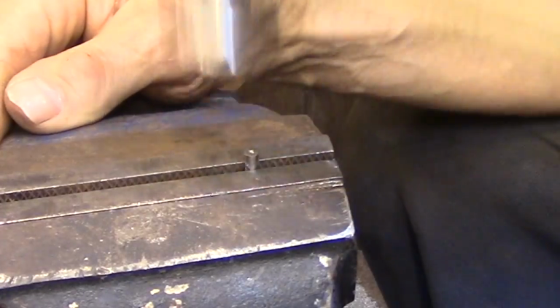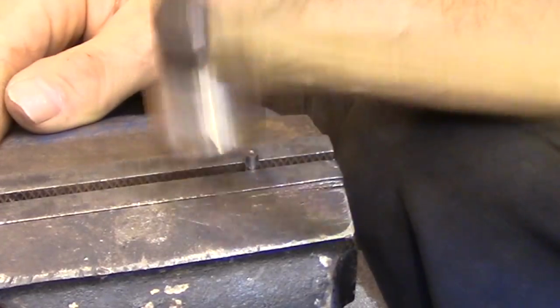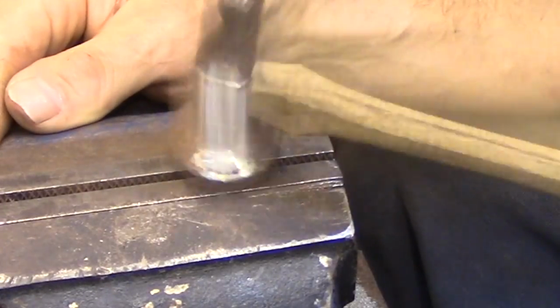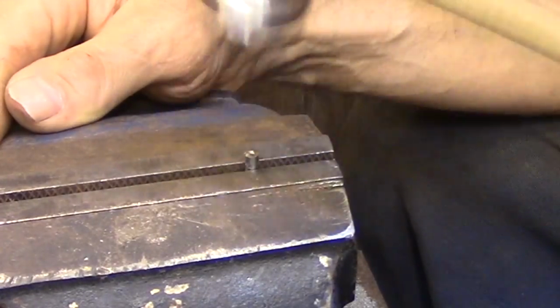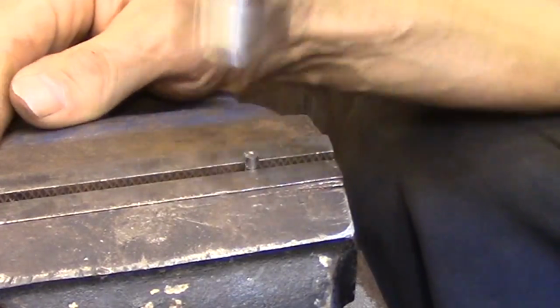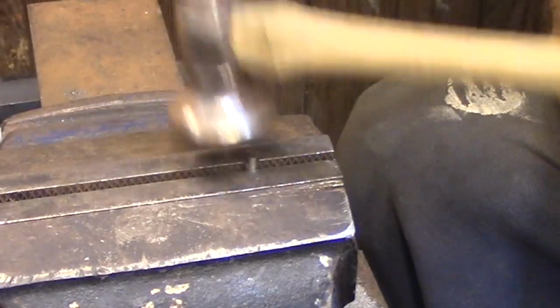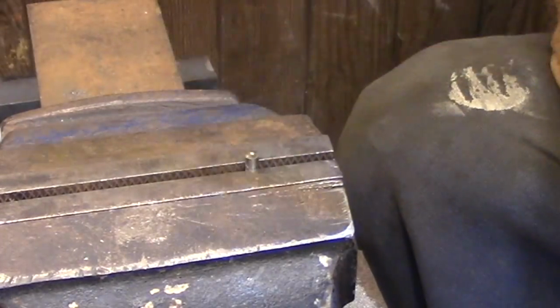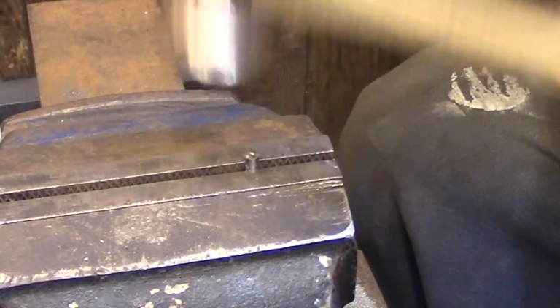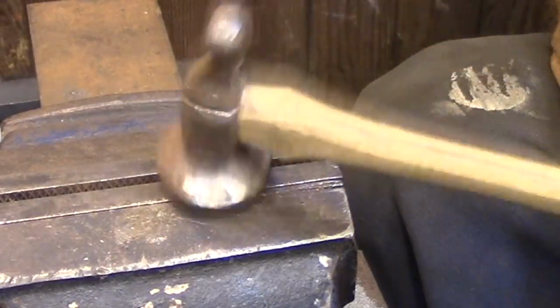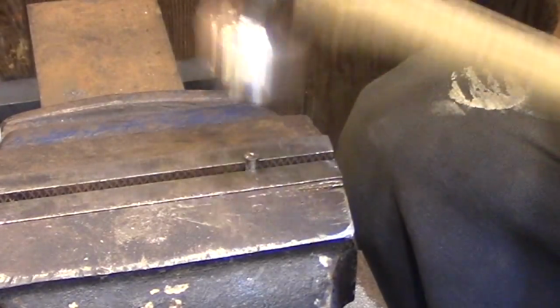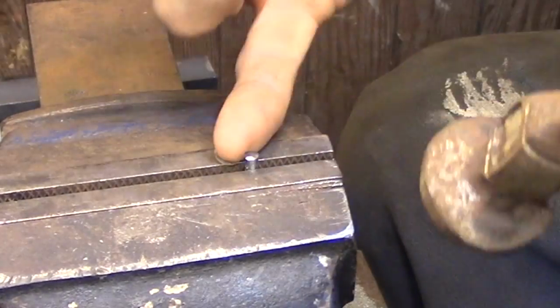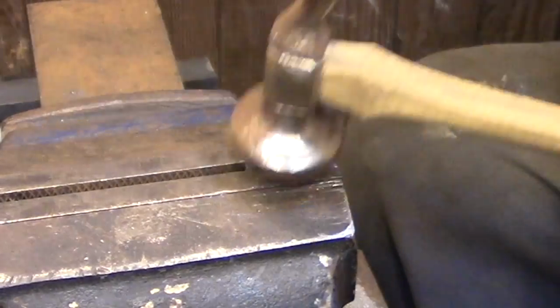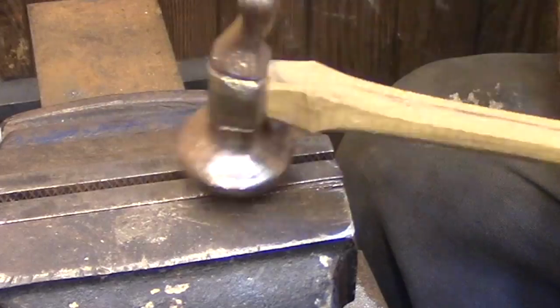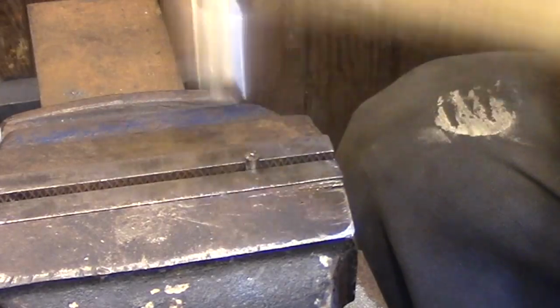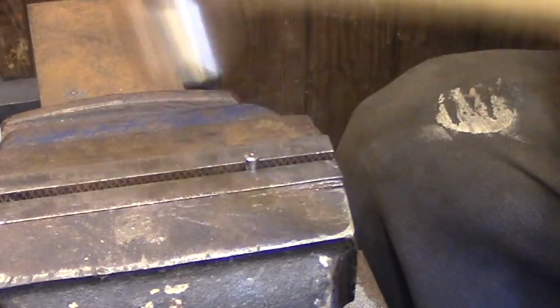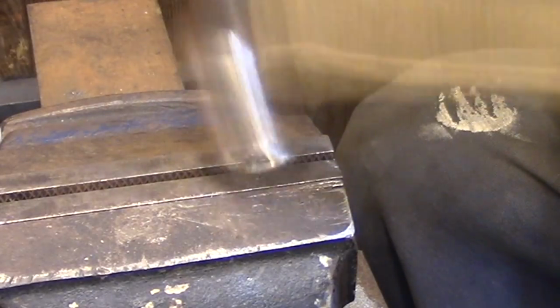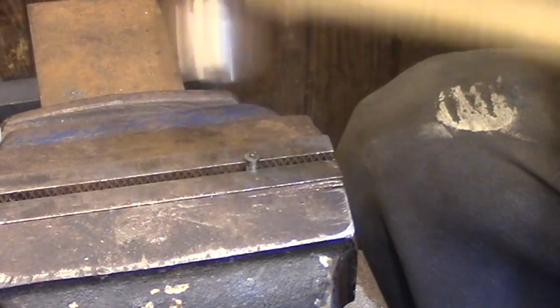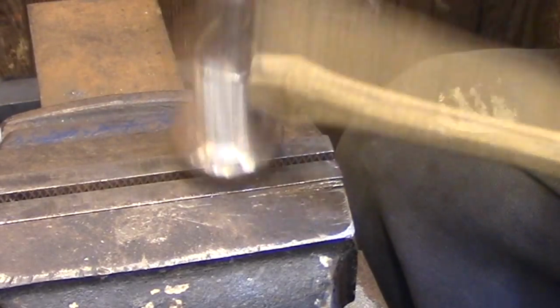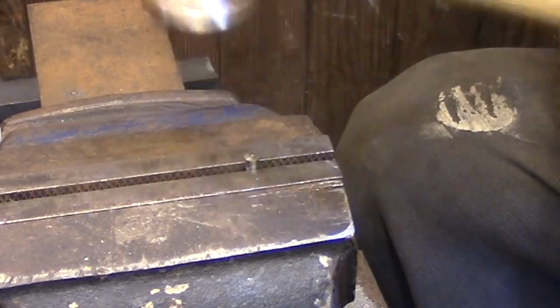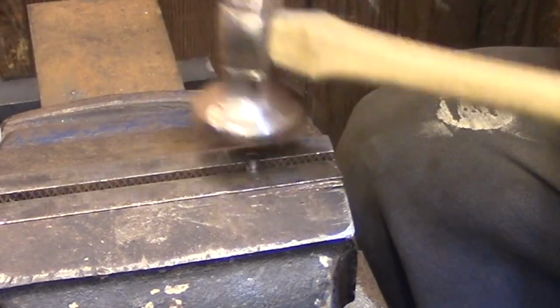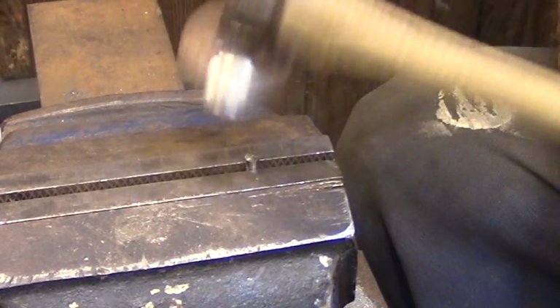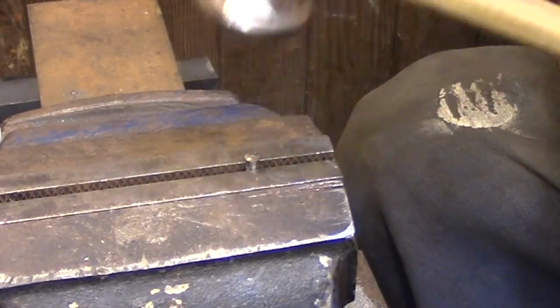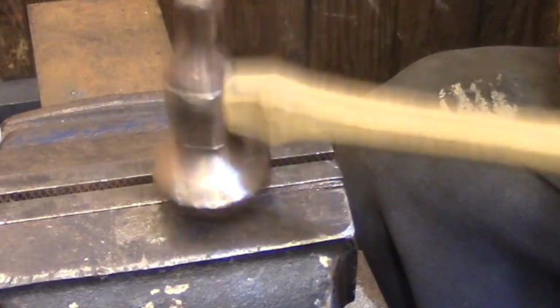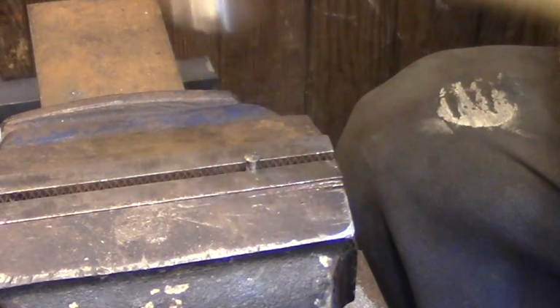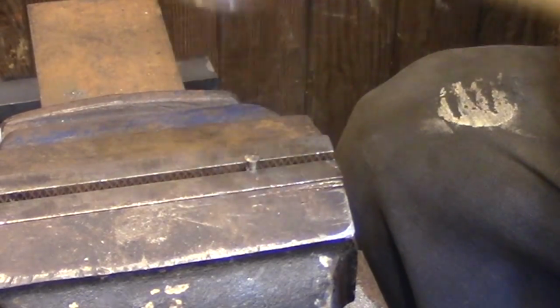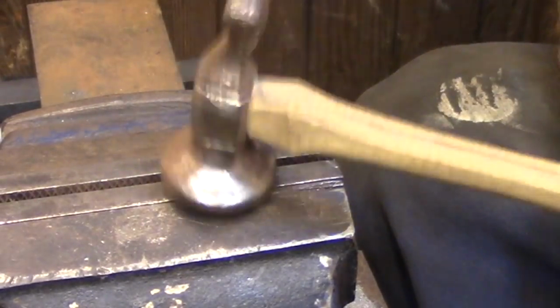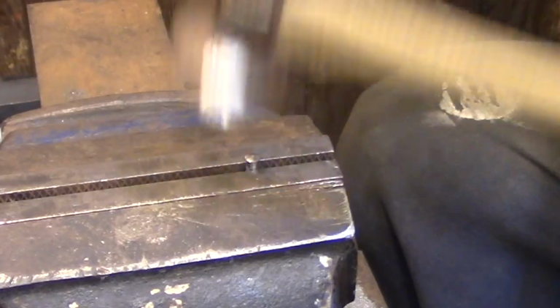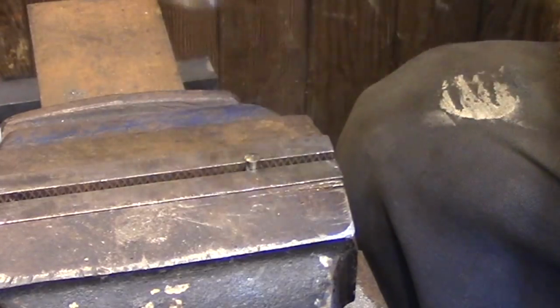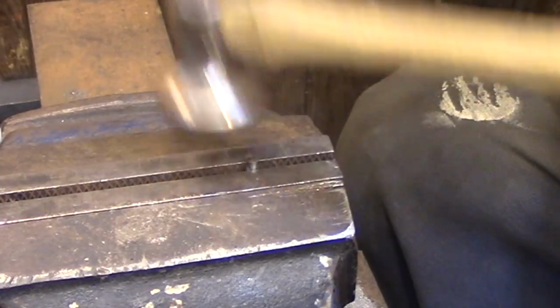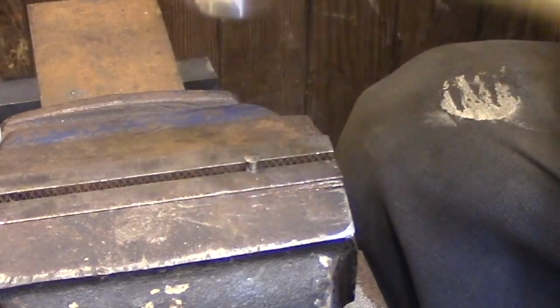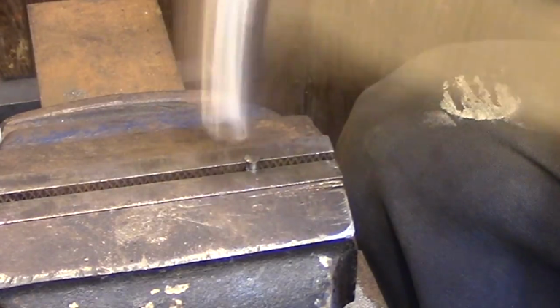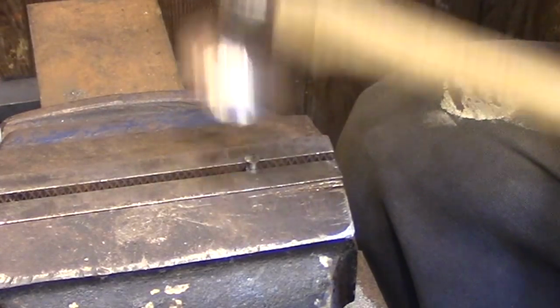This rivet is really in an awkward spot, so I'm using a light hammer to create a burr at one end of the rivet, and that'll be enough to just keep it lined up and in position while I'm setting the rivet hole.